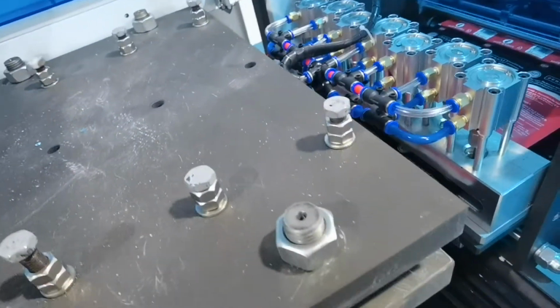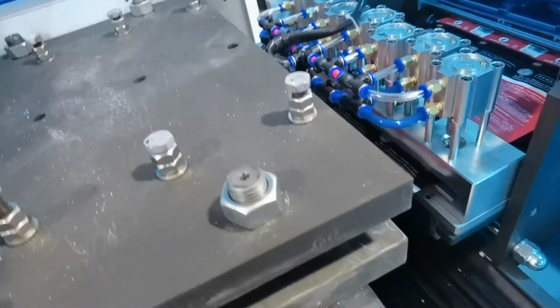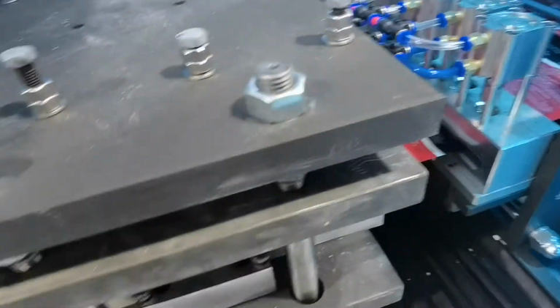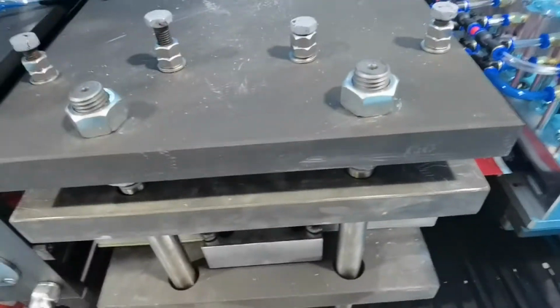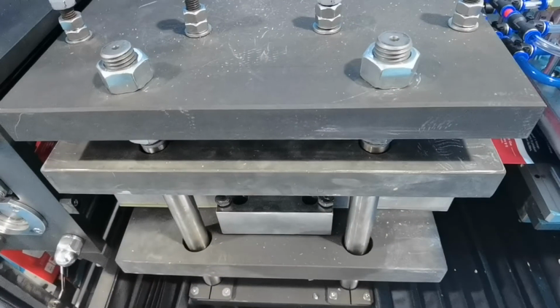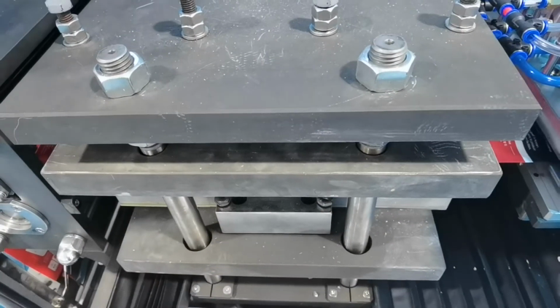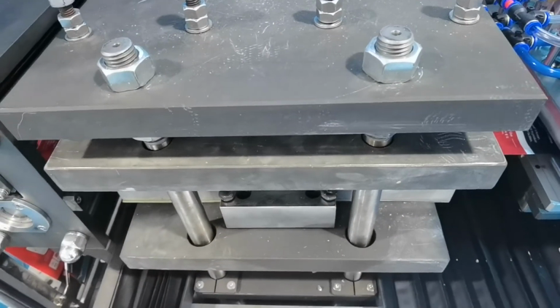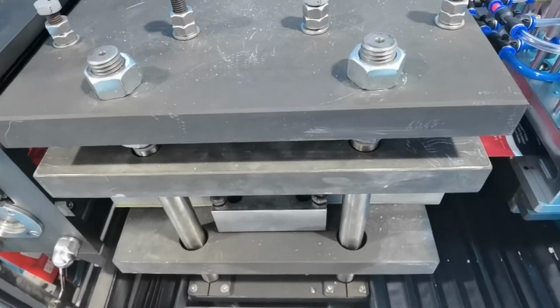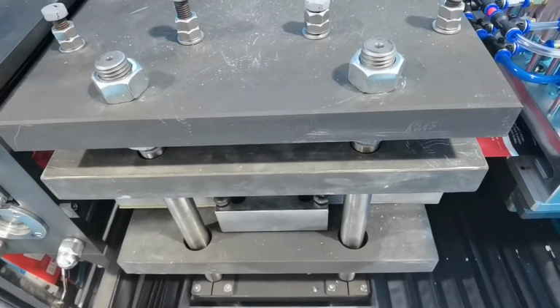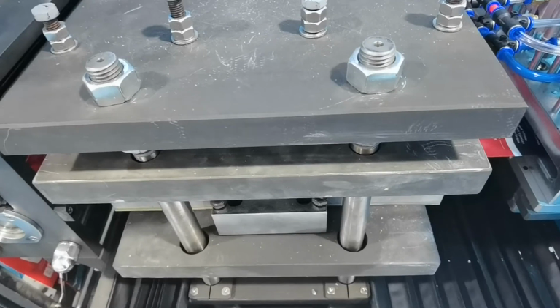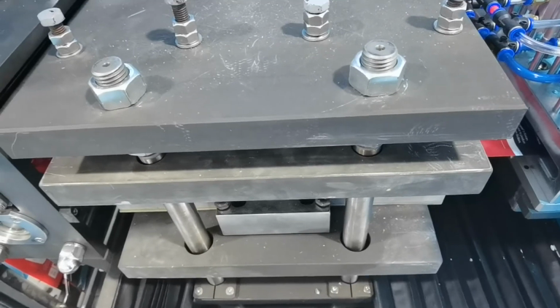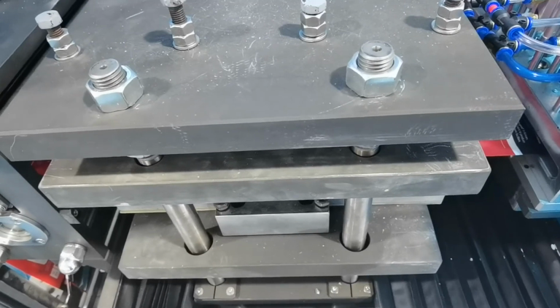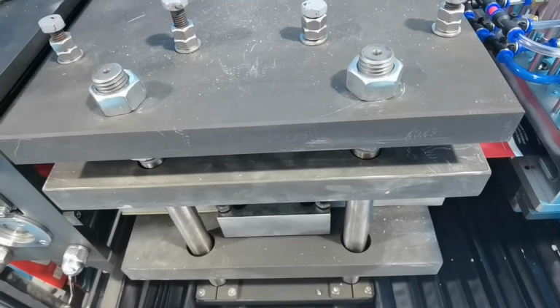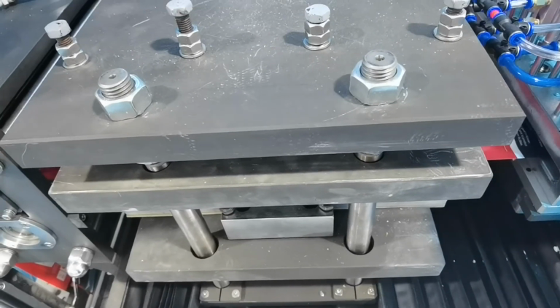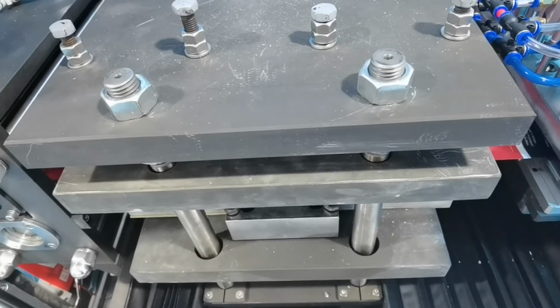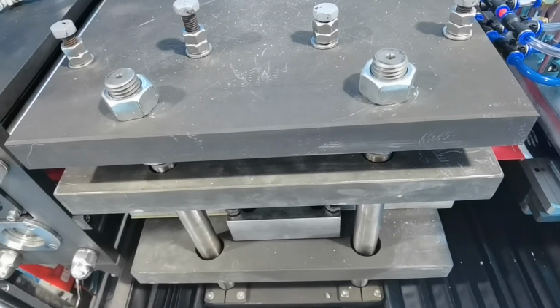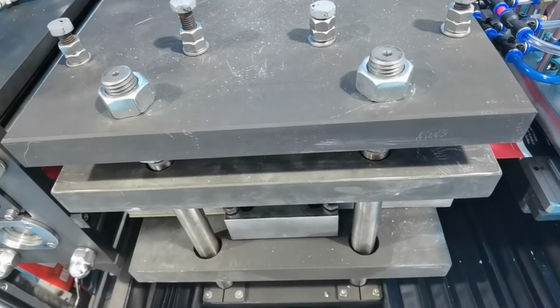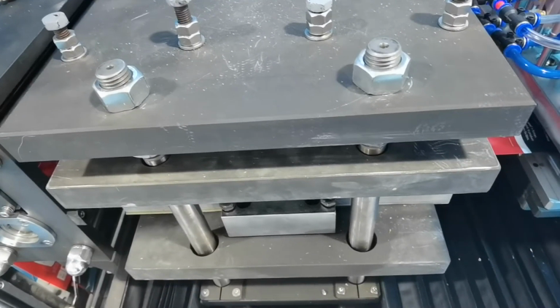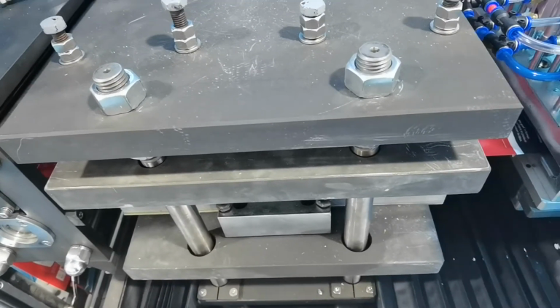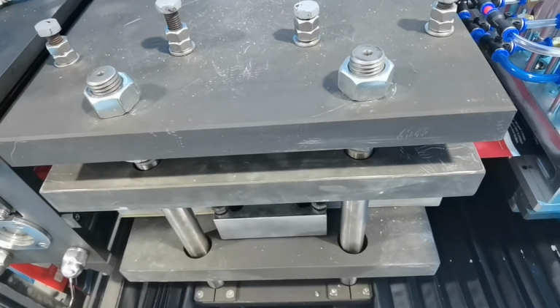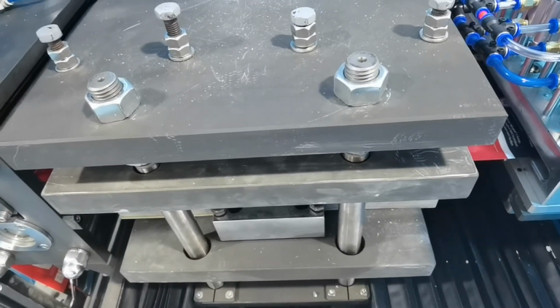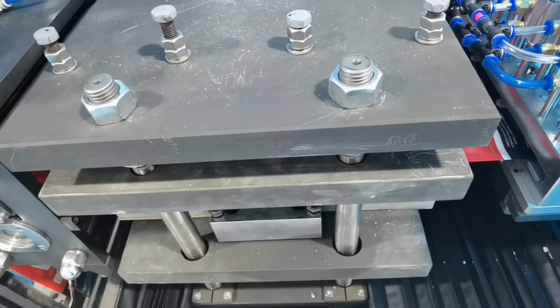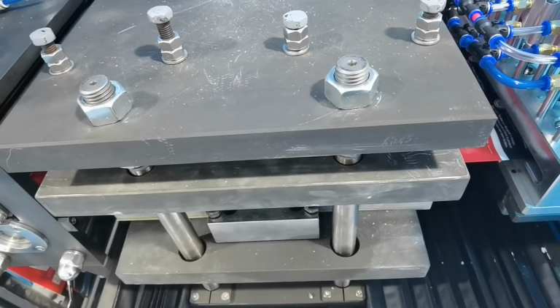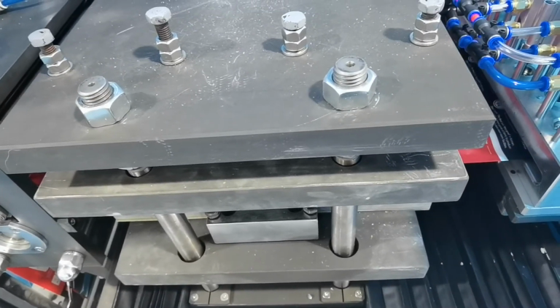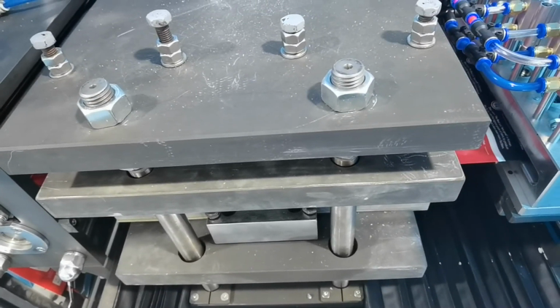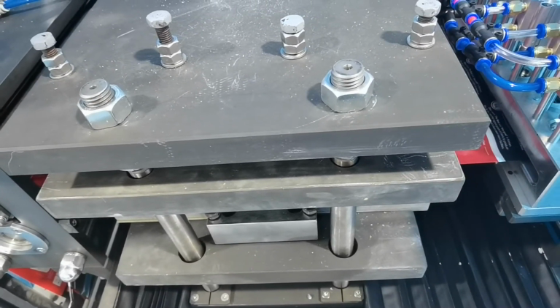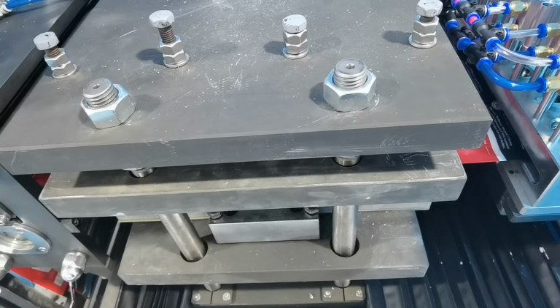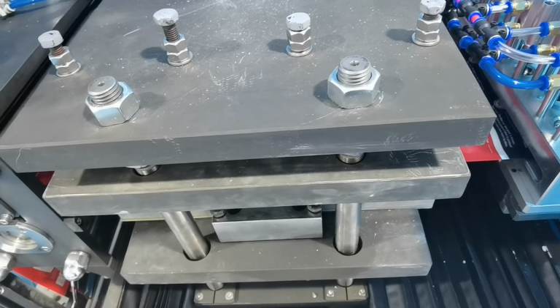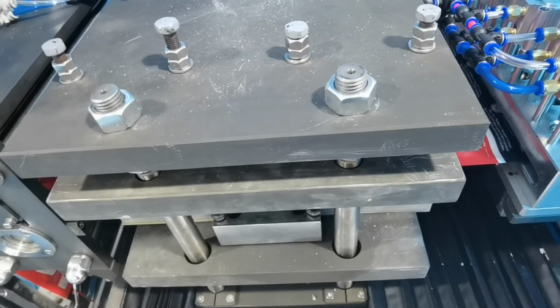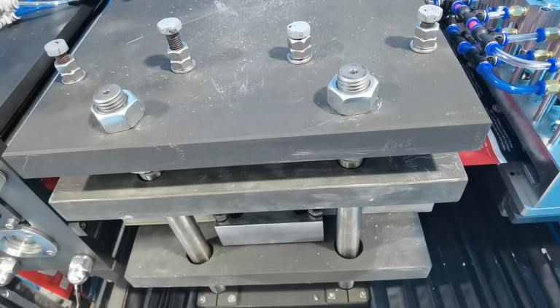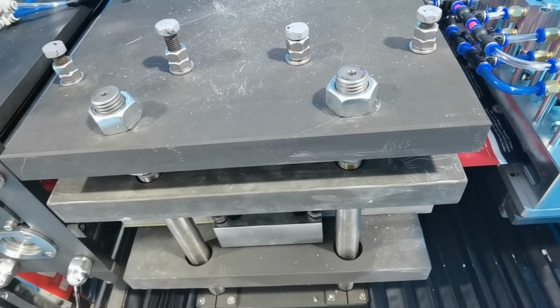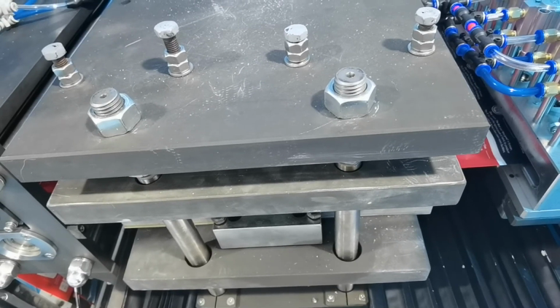This is the hot sealing part. The temperature can be 100 to 150 degrees.